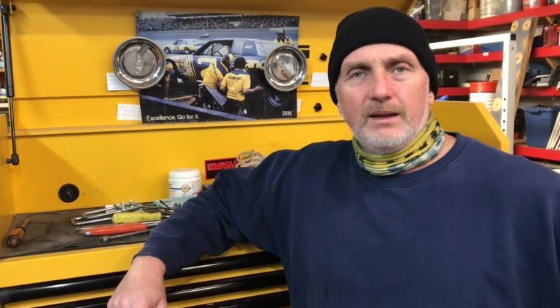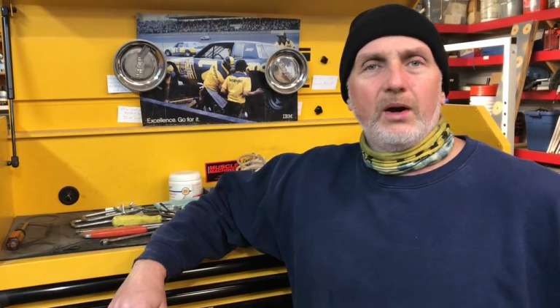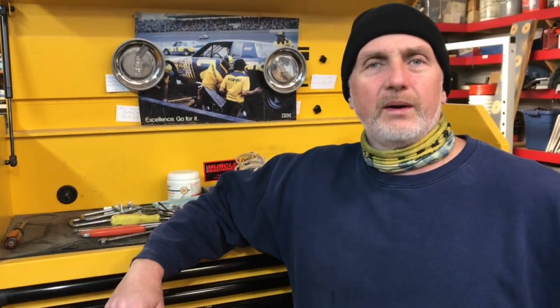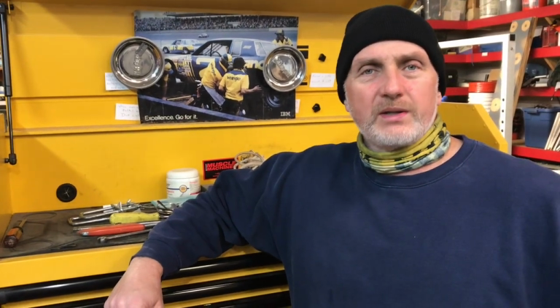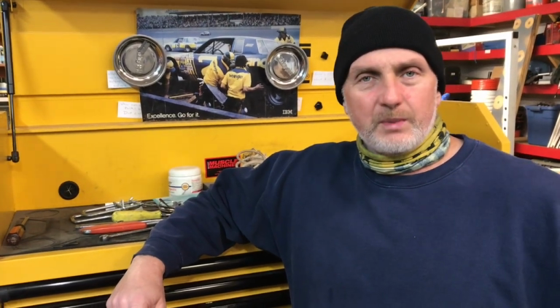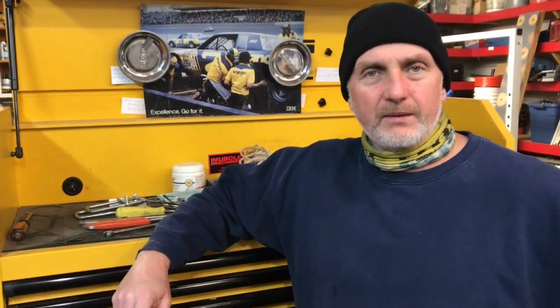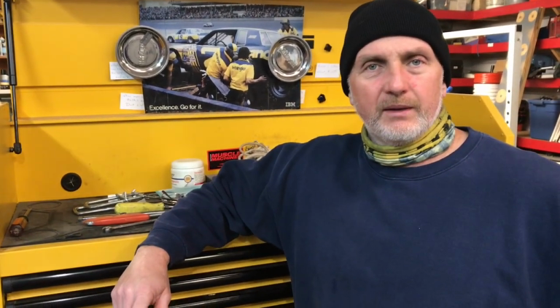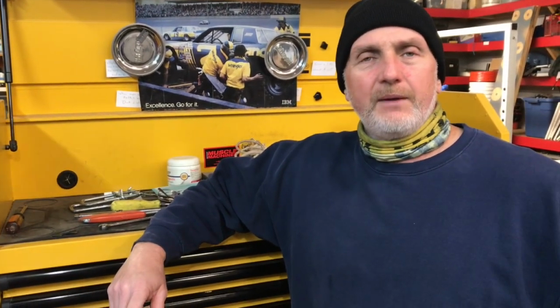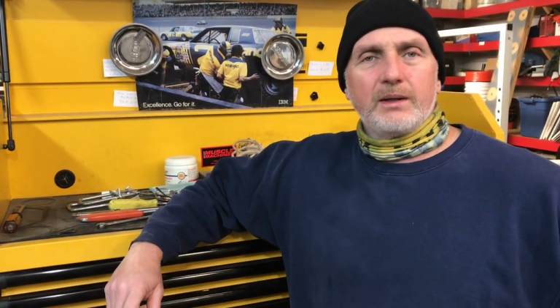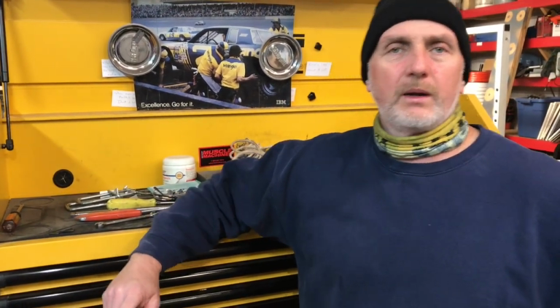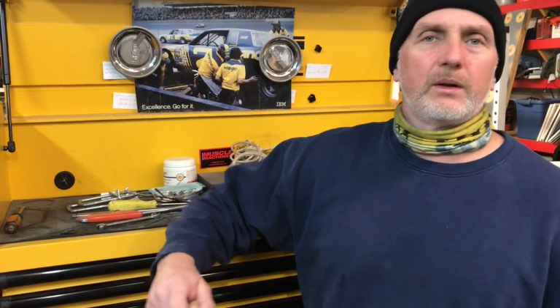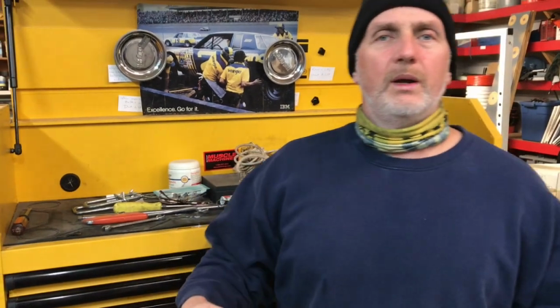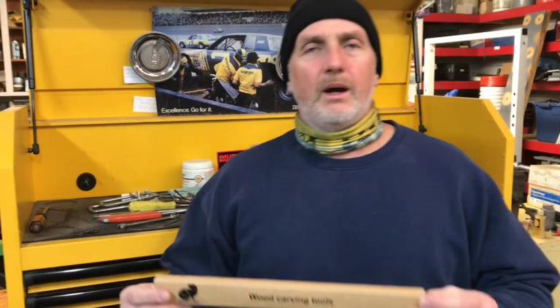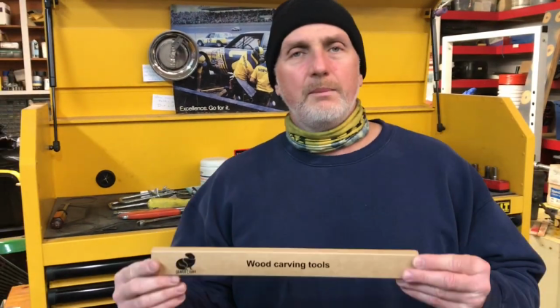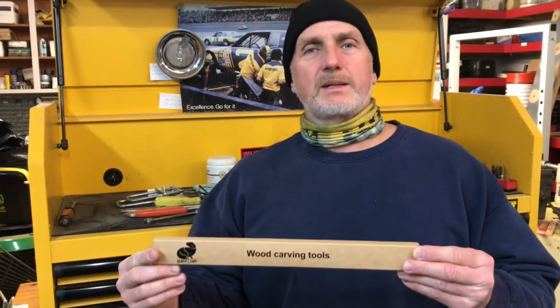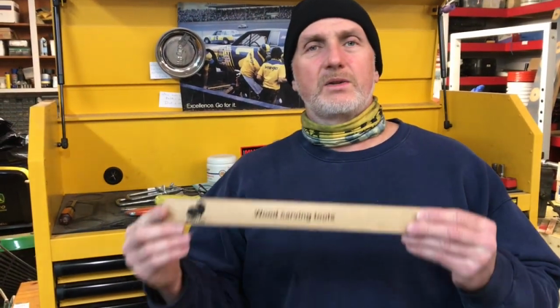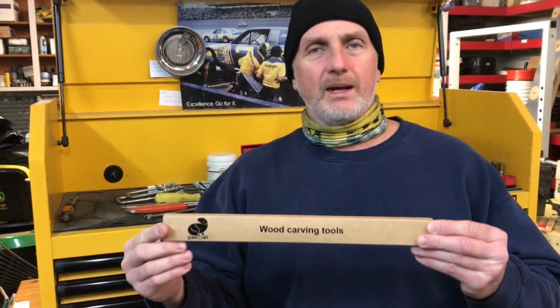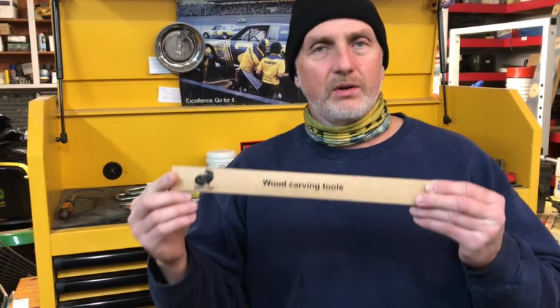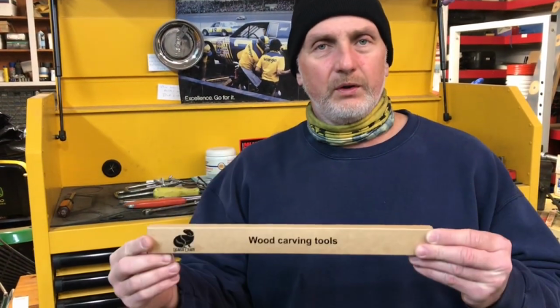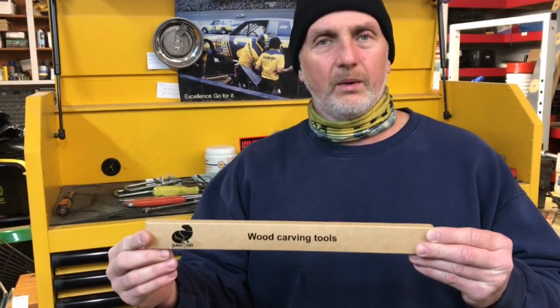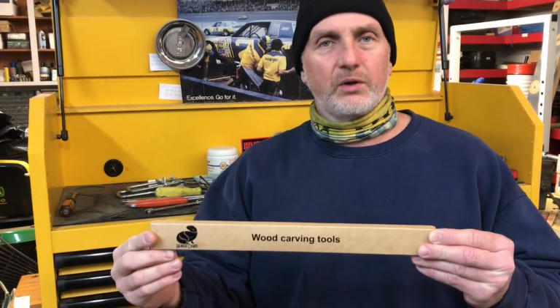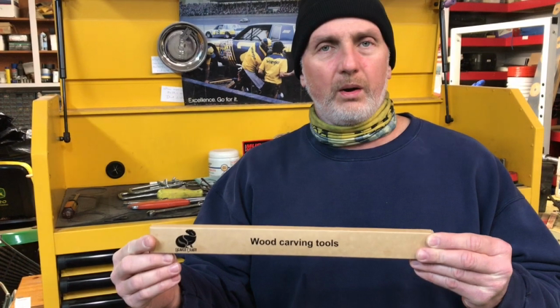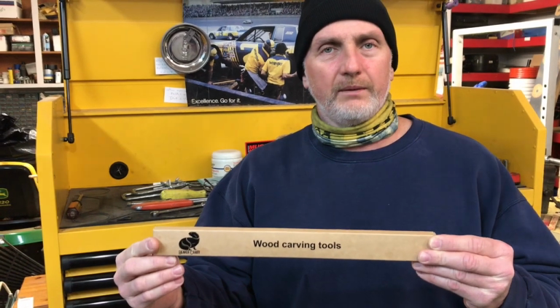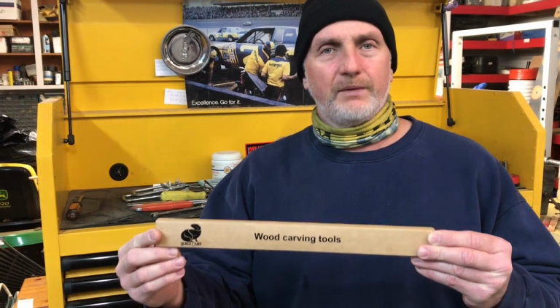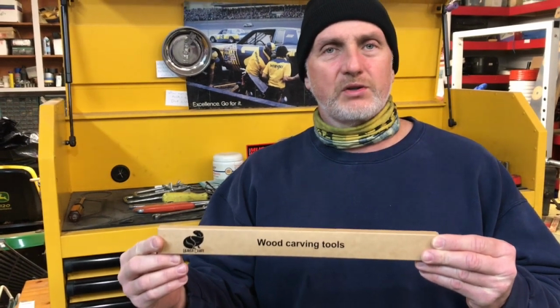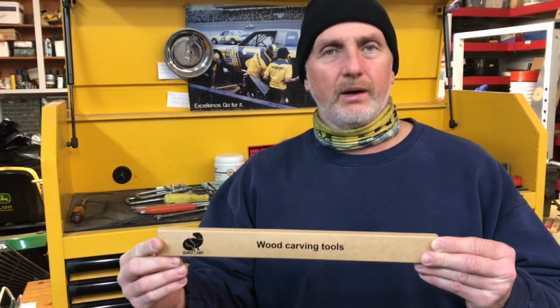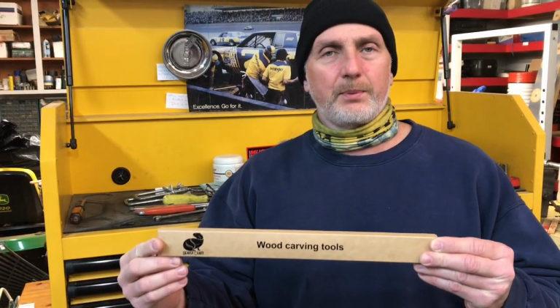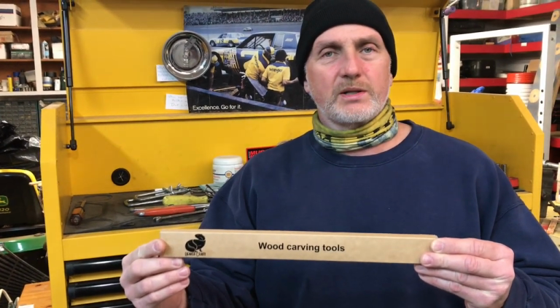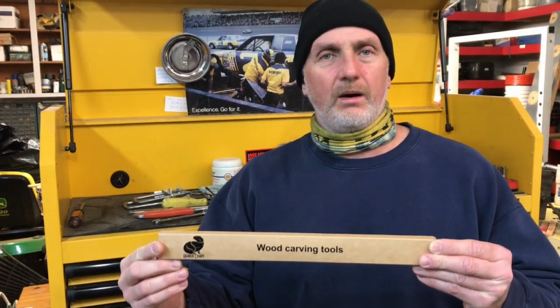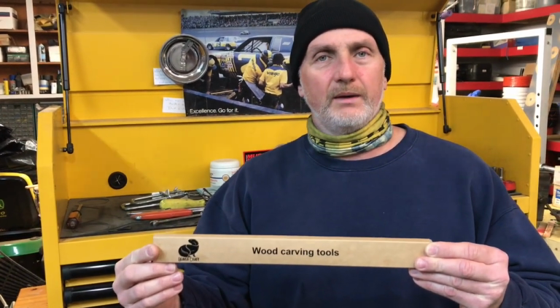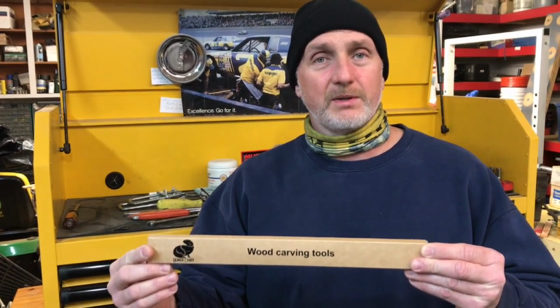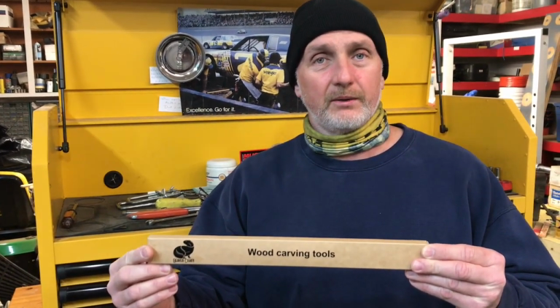Hi-de-ho there, friends and neighbors. Bobby here this evening. Hey folks, tonight we're going to do a little unboxing slash review on this draw knife — a 5-inch draw knife that I purchased off of Amazon.